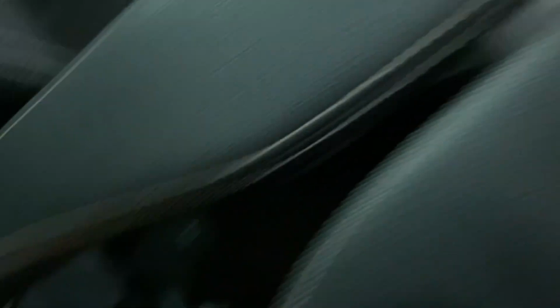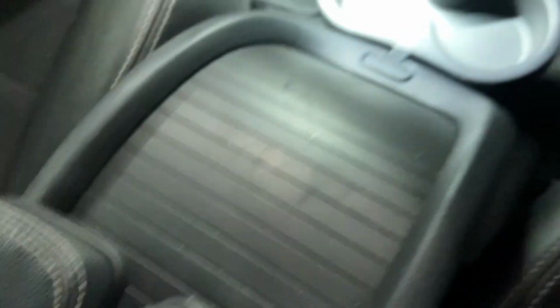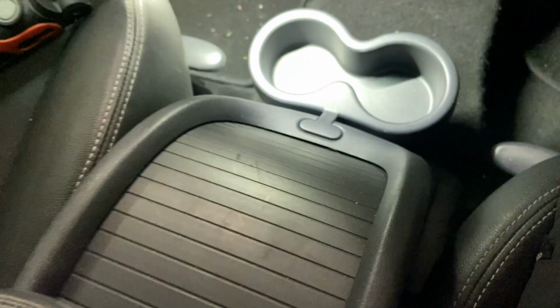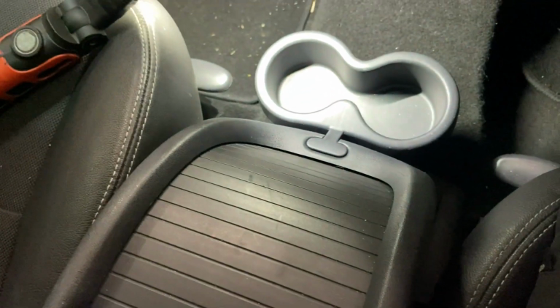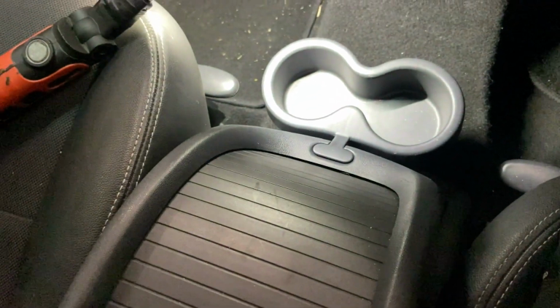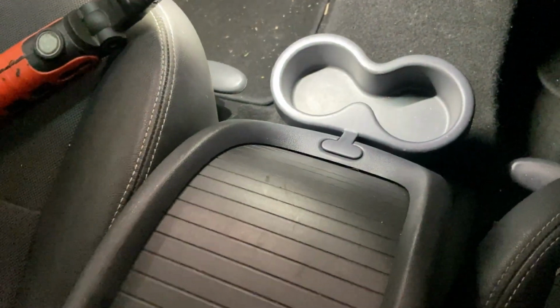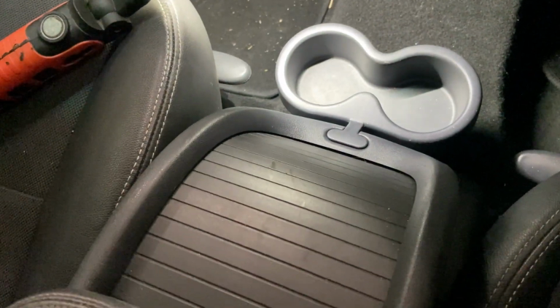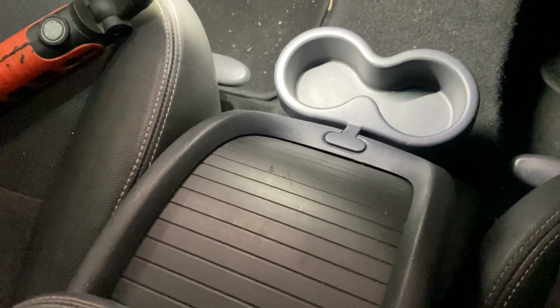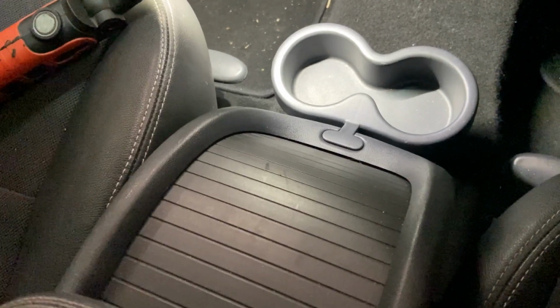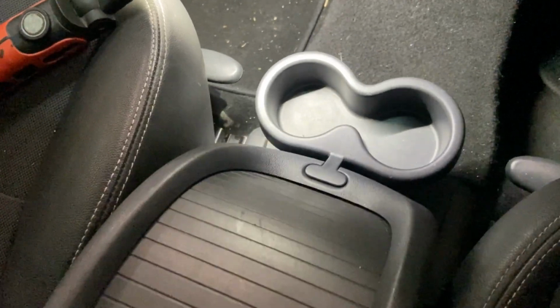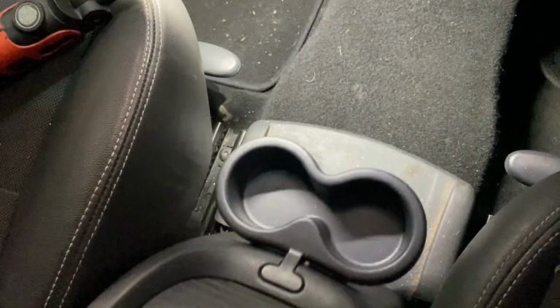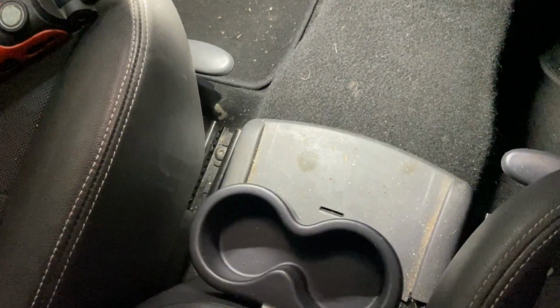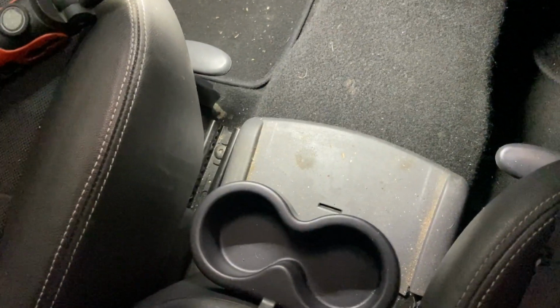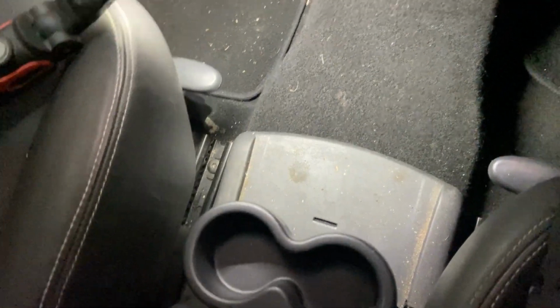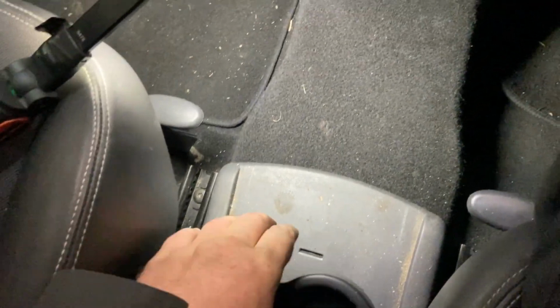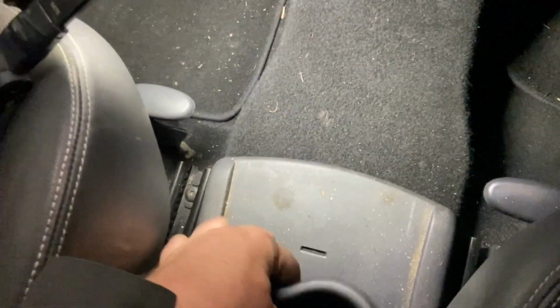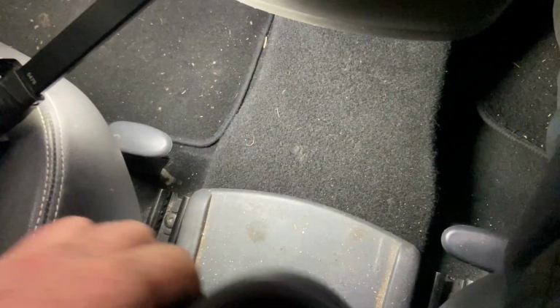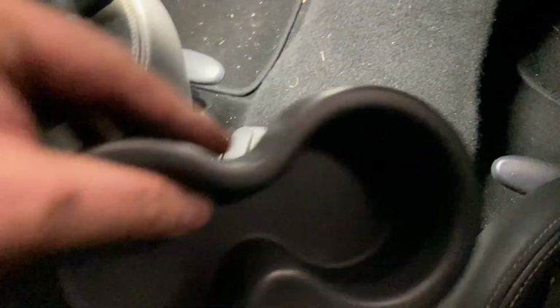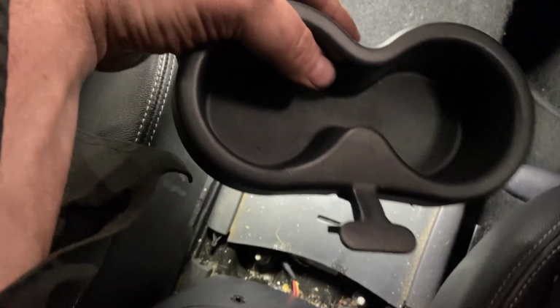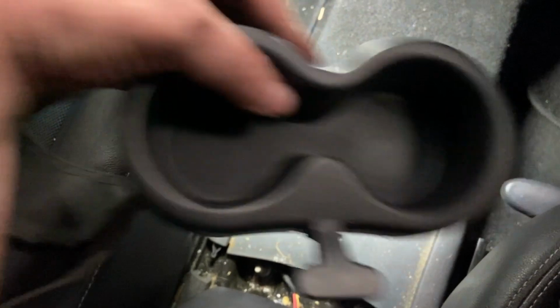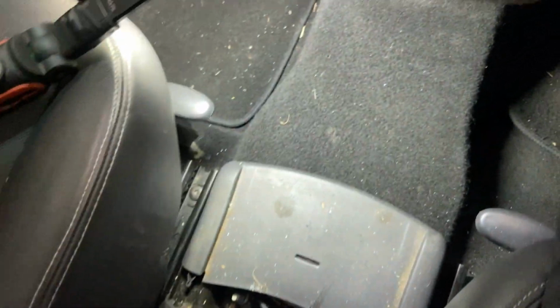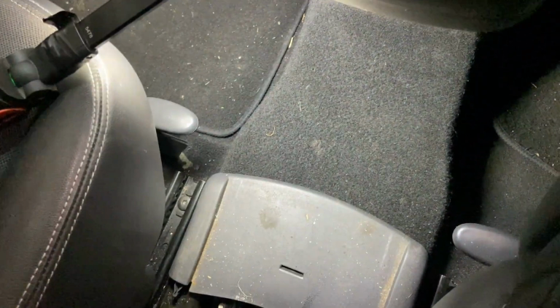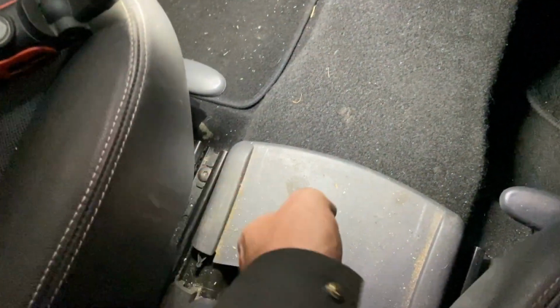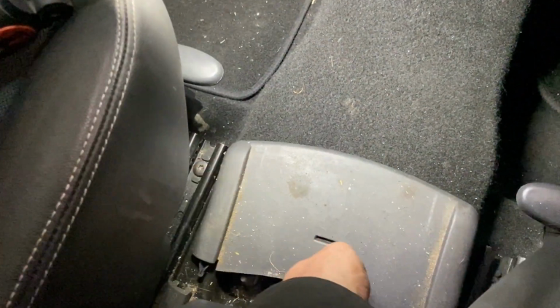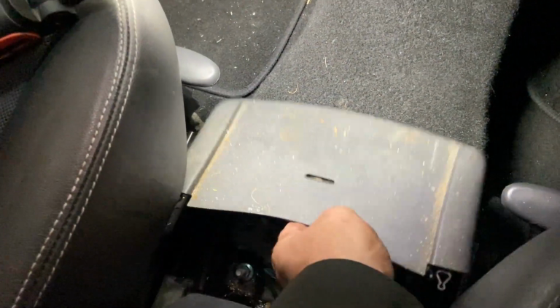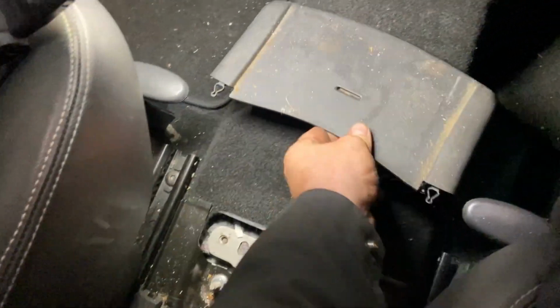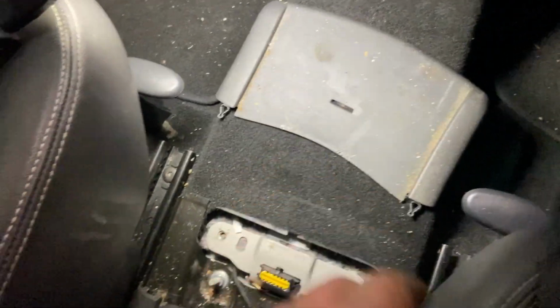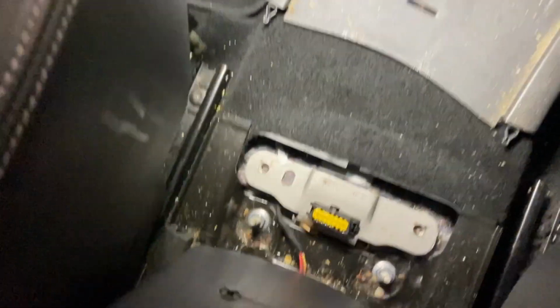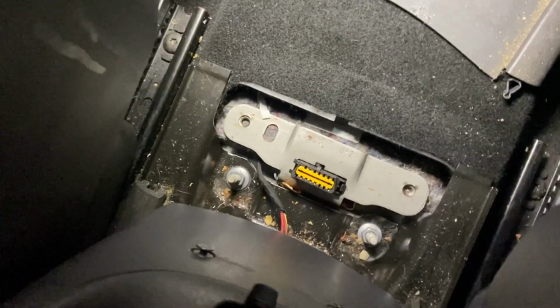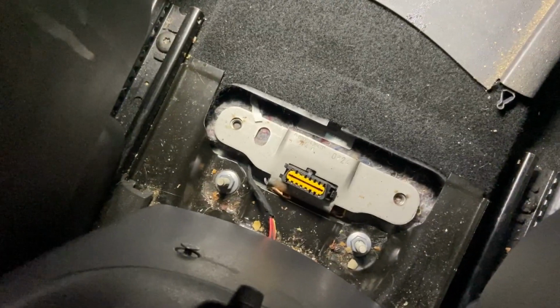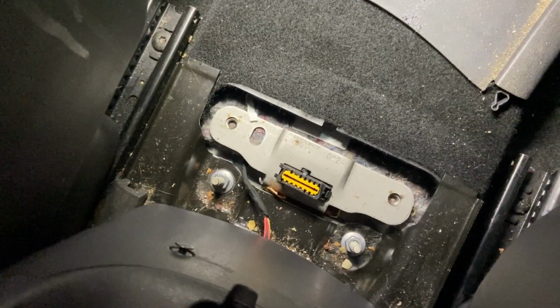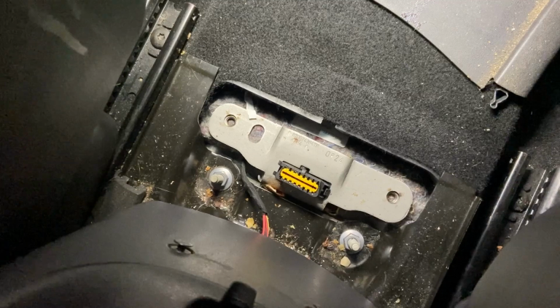It's actually electric, so you press that button and it releases a catch somewhere and you can slide that back. Remove the cup holder if you want to, and then underneath this cover is your diagnostic socket.